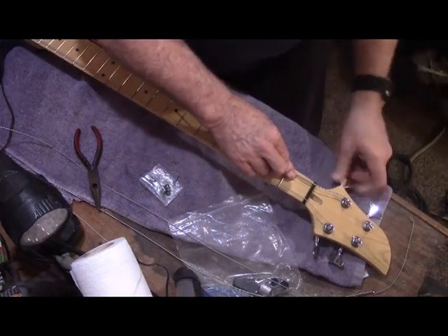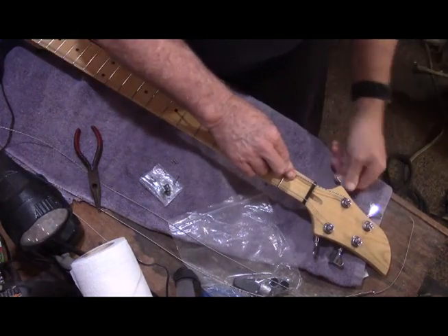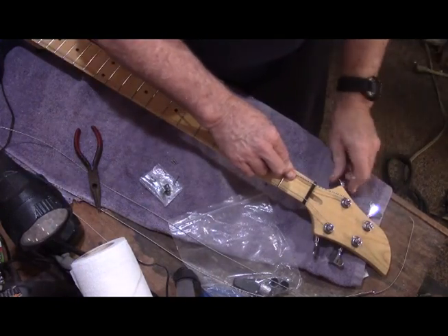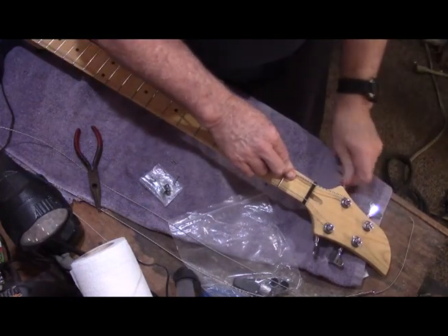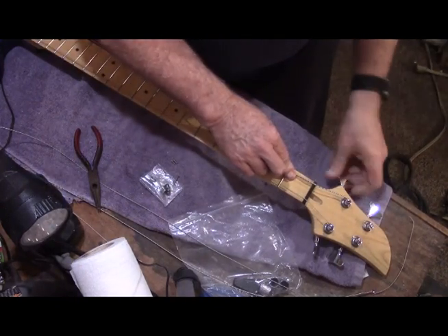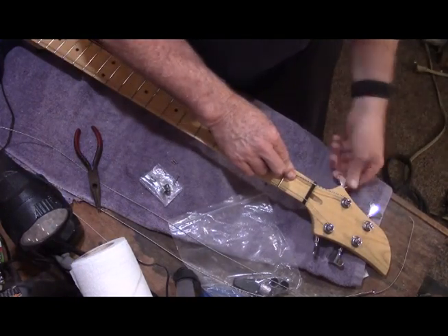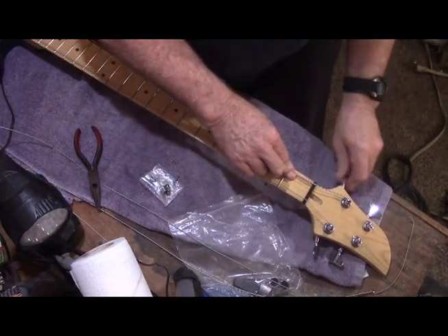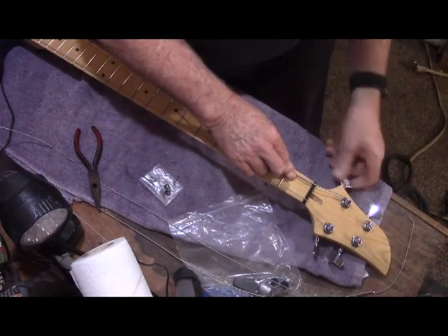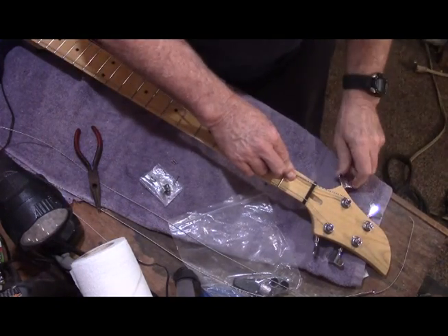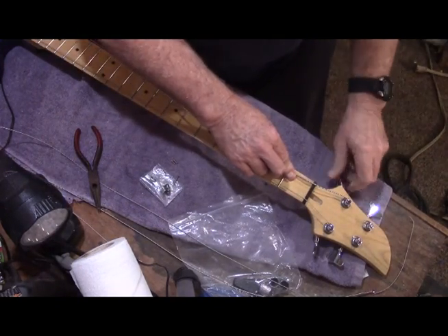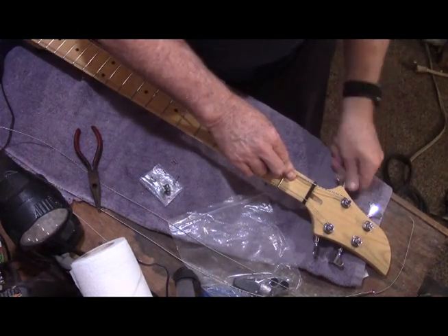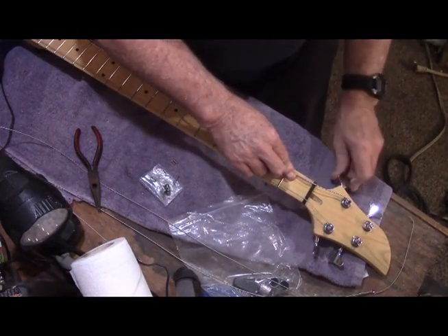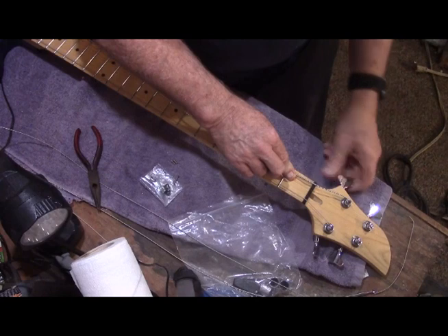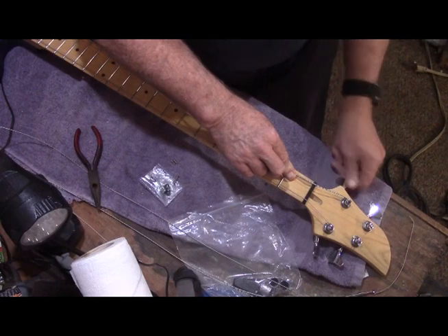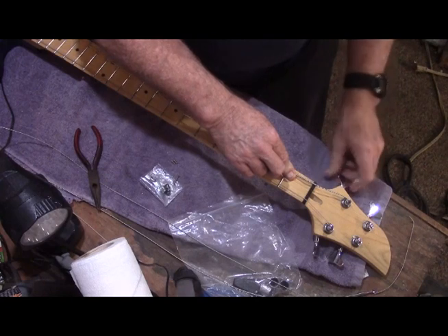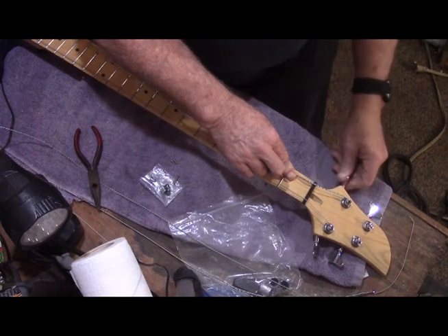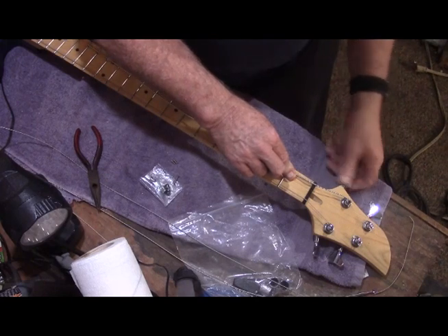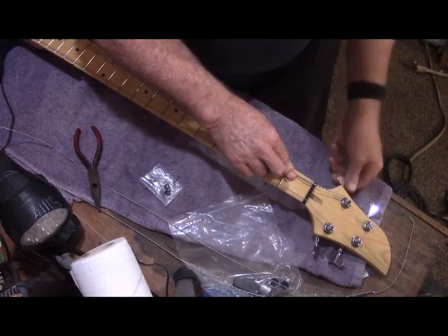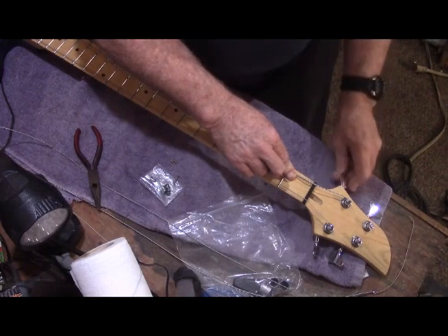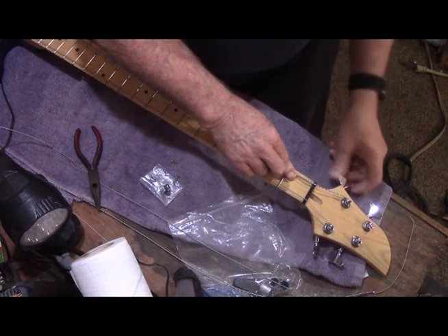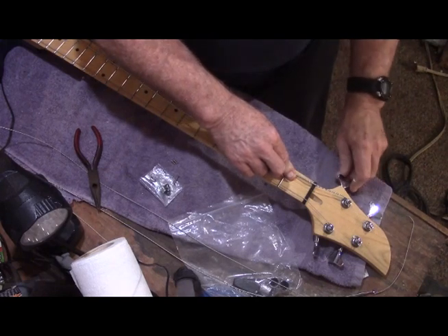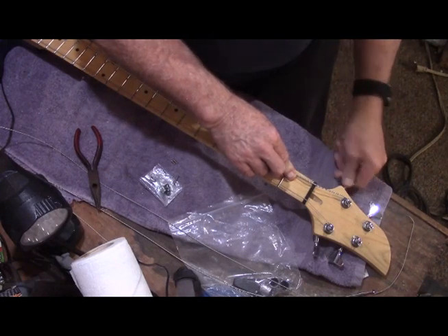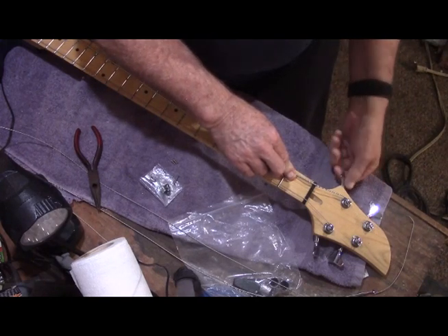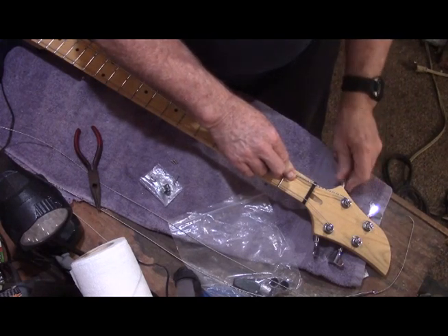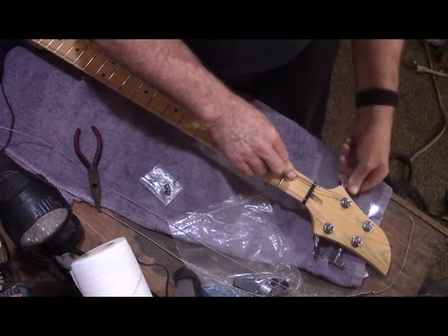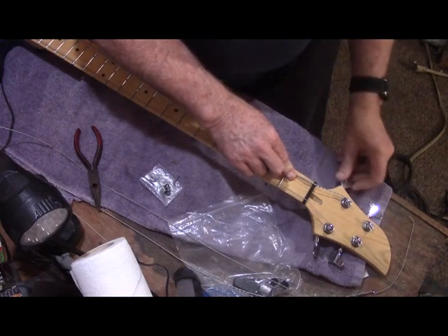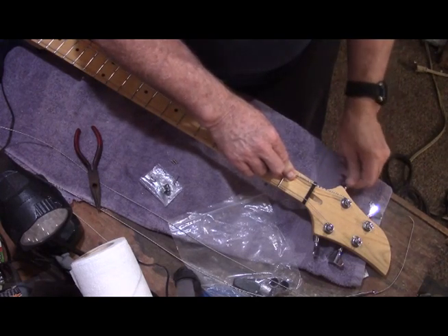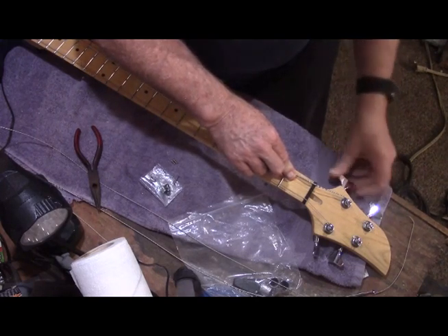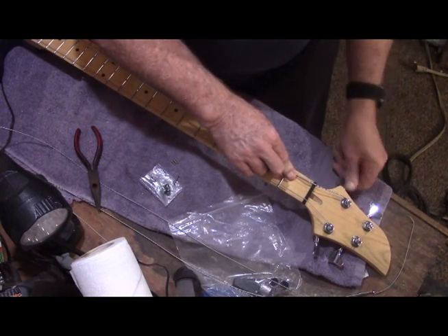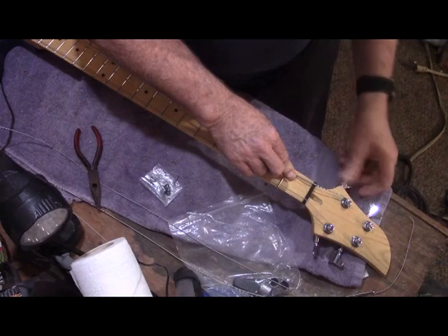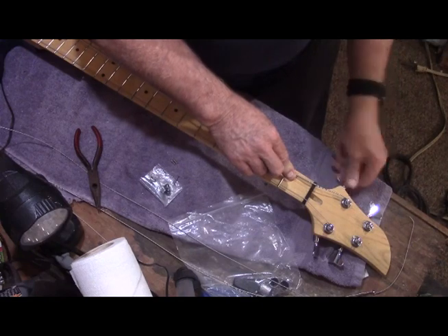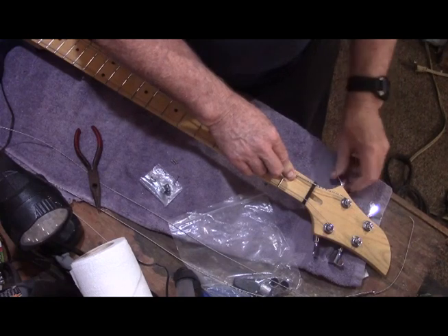I don't know if you can see, but this is winding the wrong way. I know I put these tuners on properly, so that's something I'll just have to look into later on.